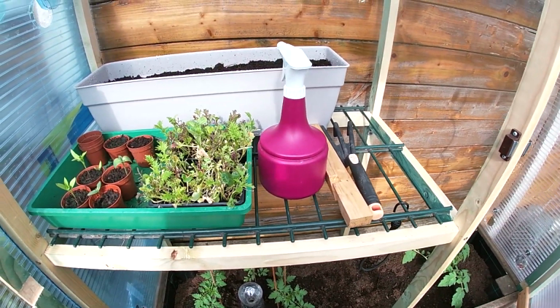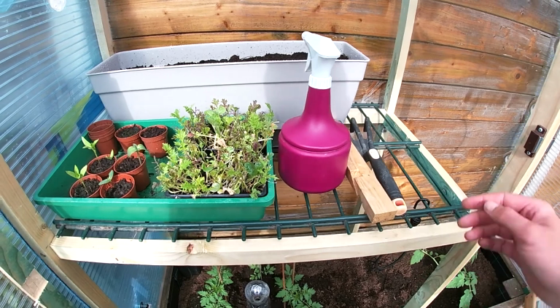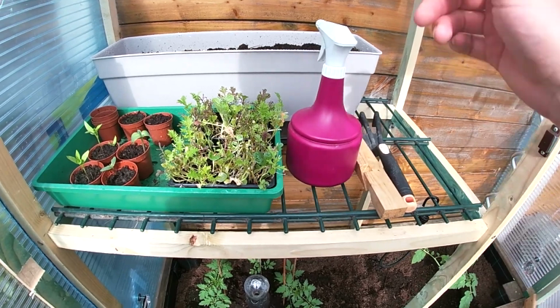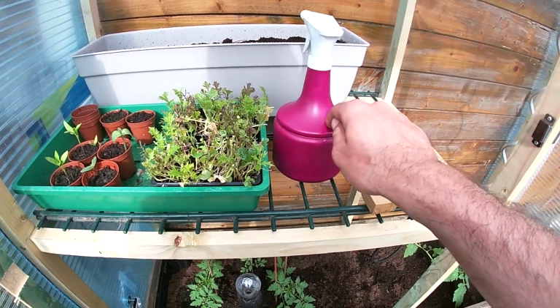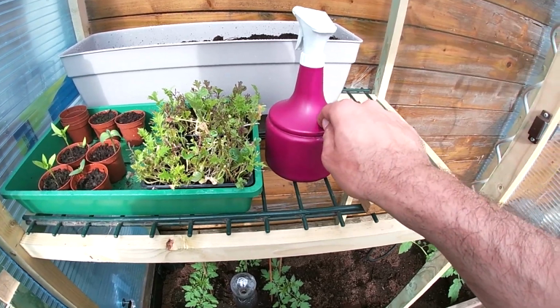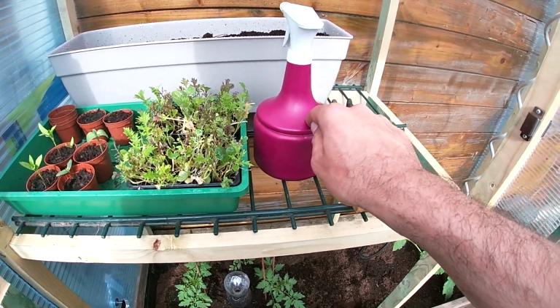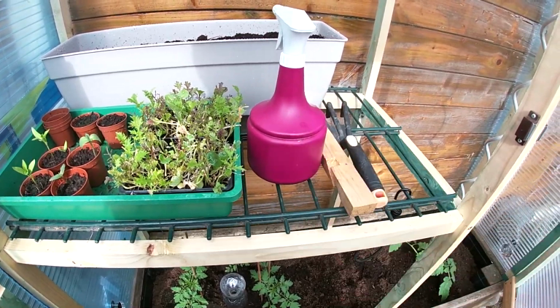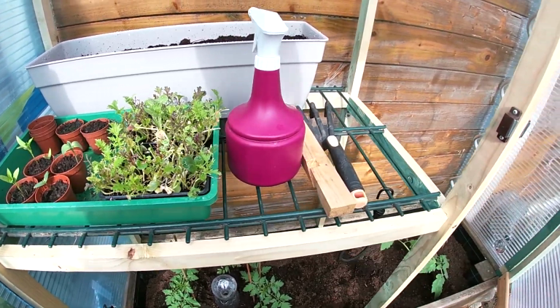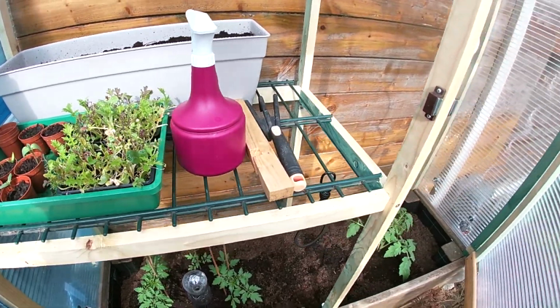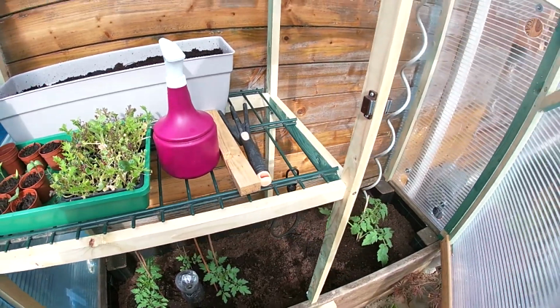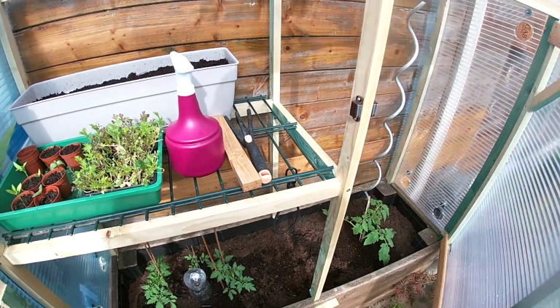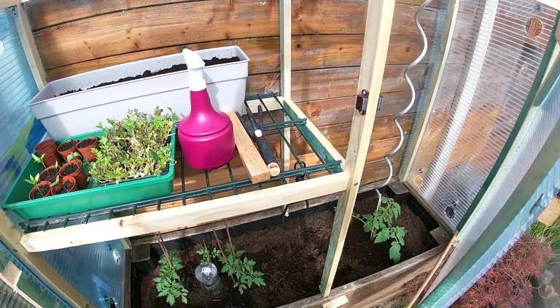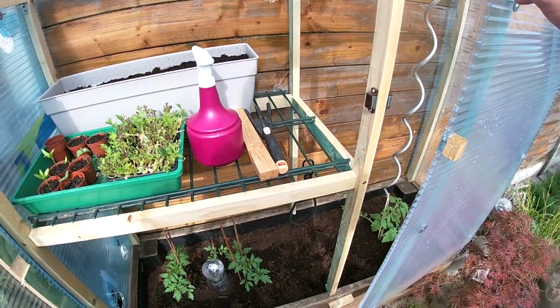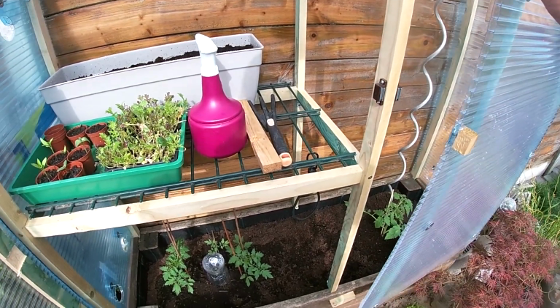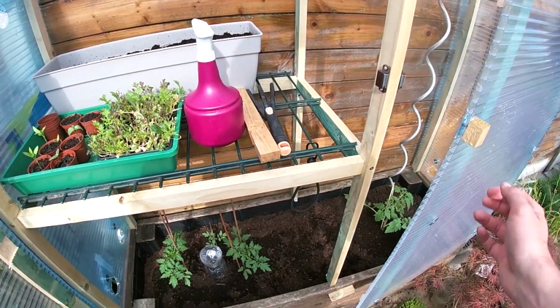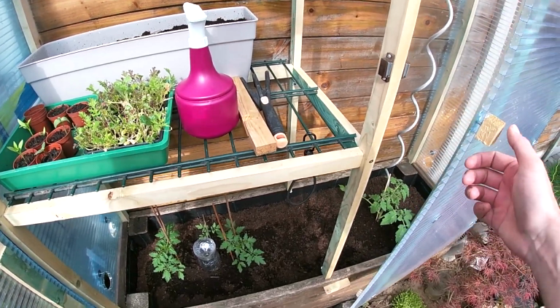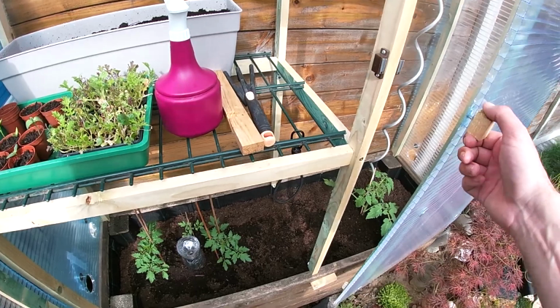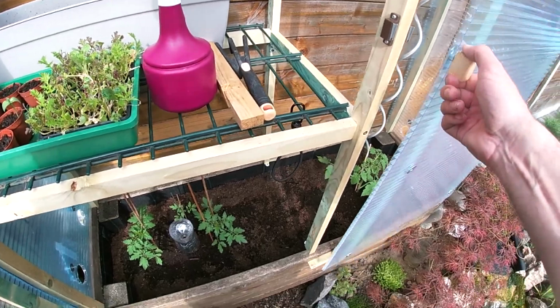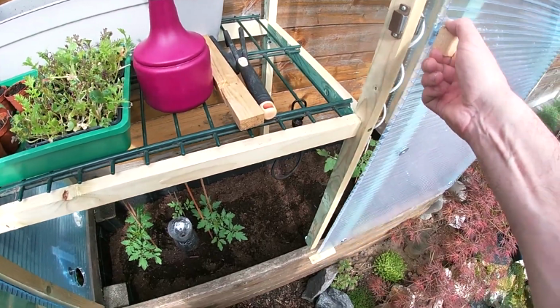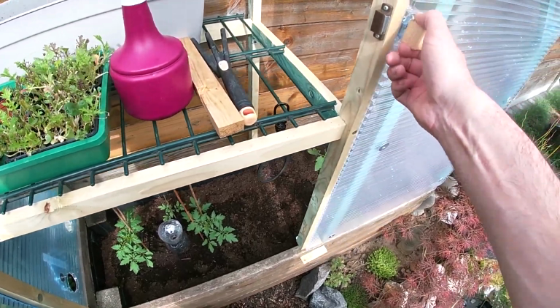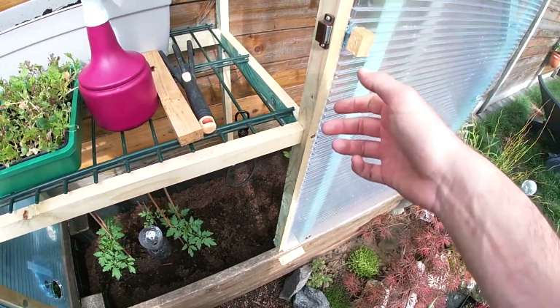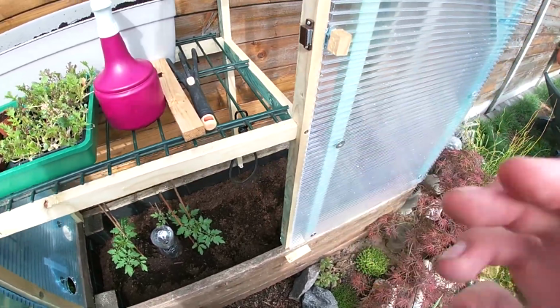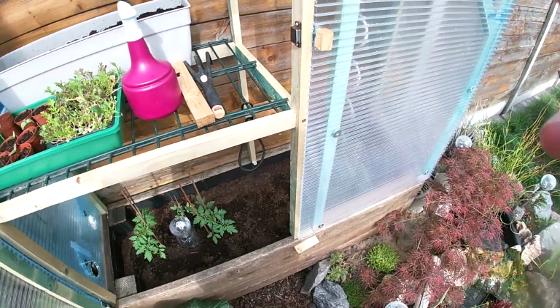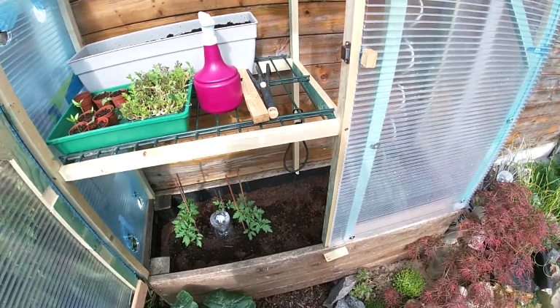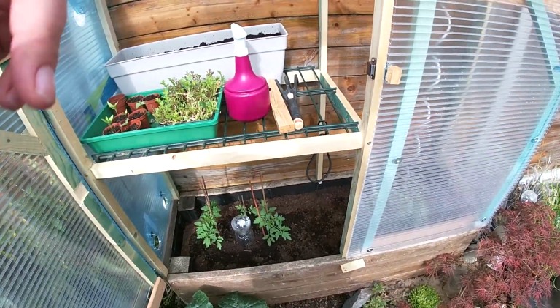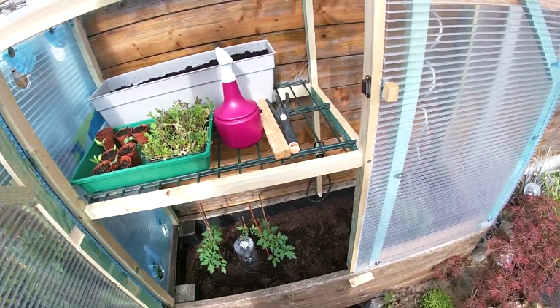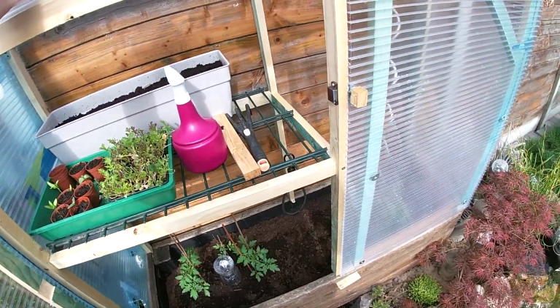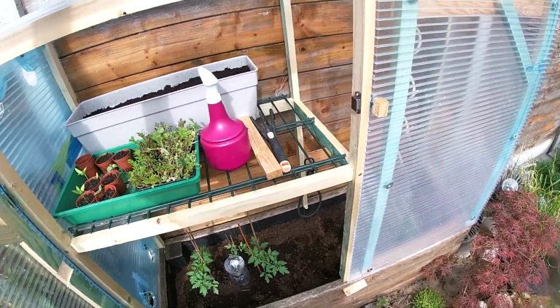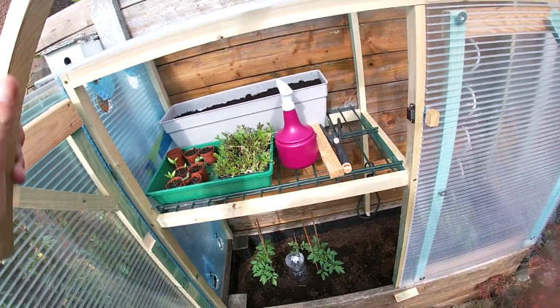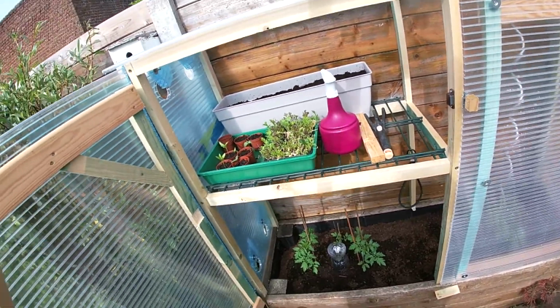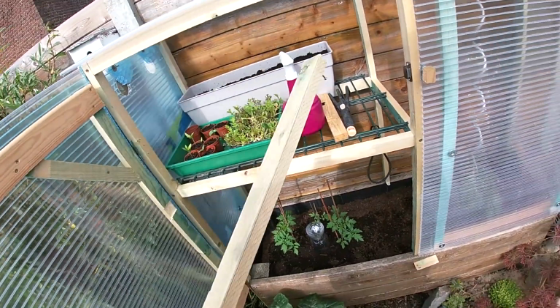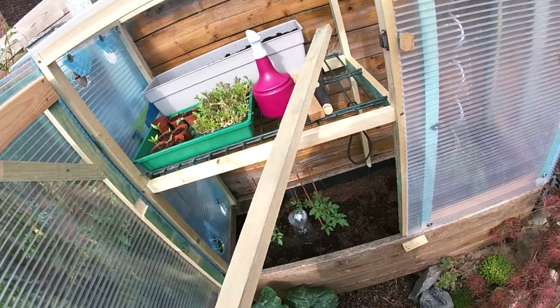Then I refill the bottle, and because in the daytime it's very hot, I just open it like this in the morning.